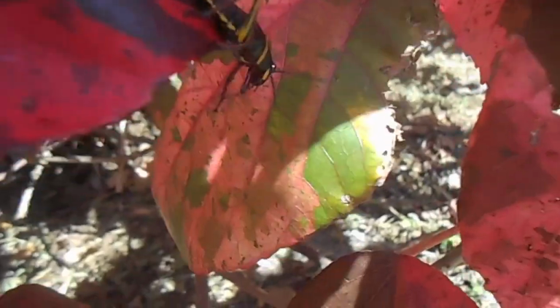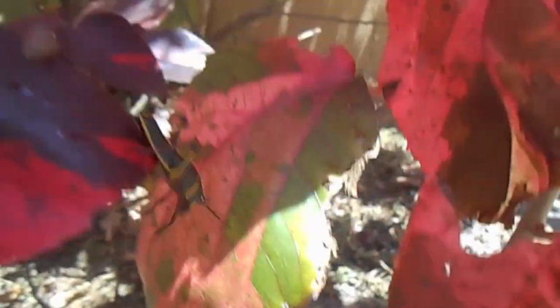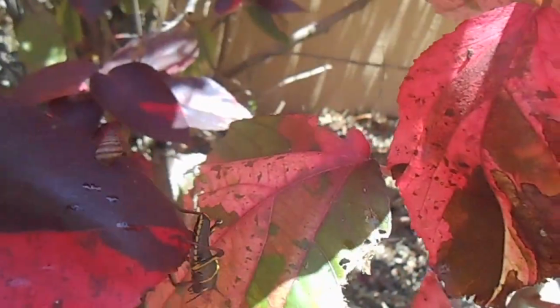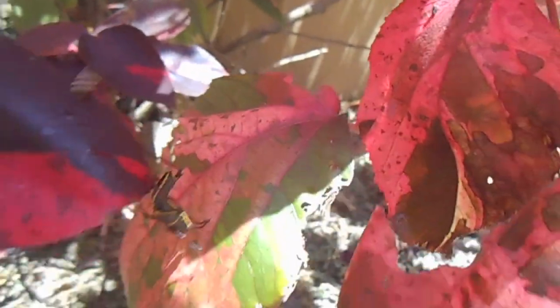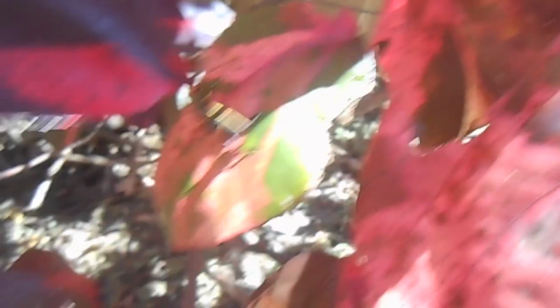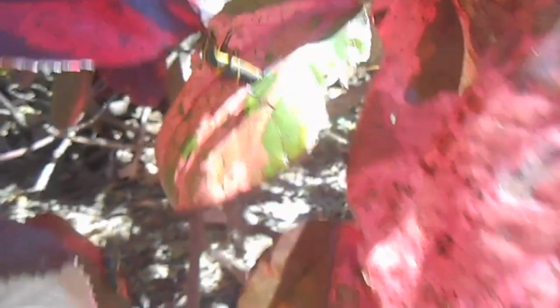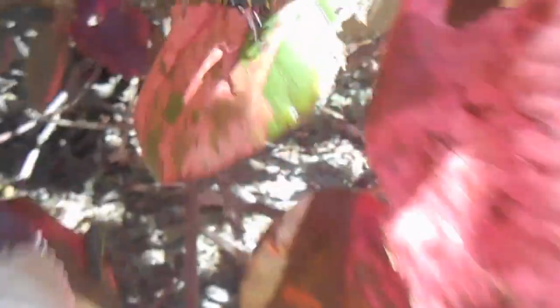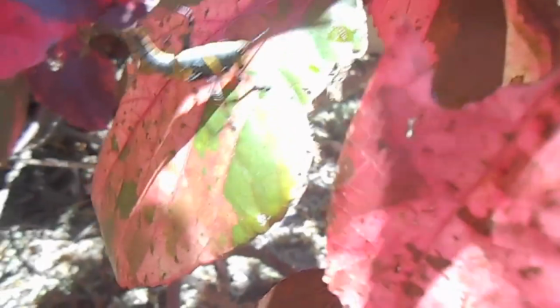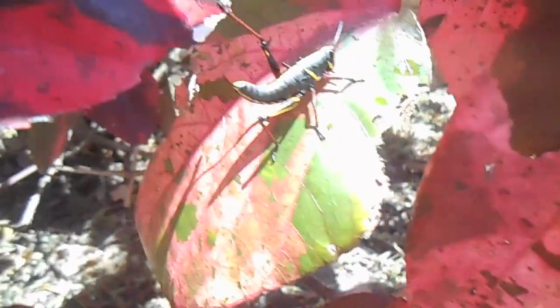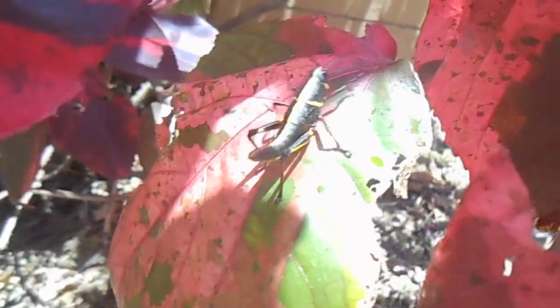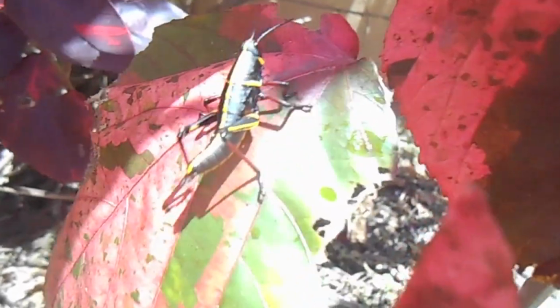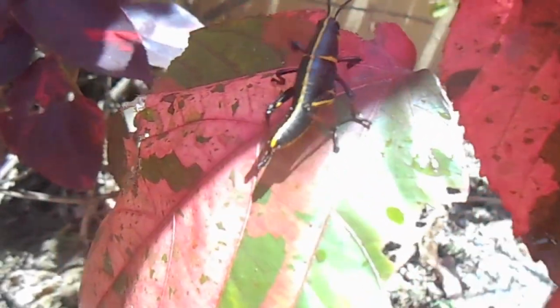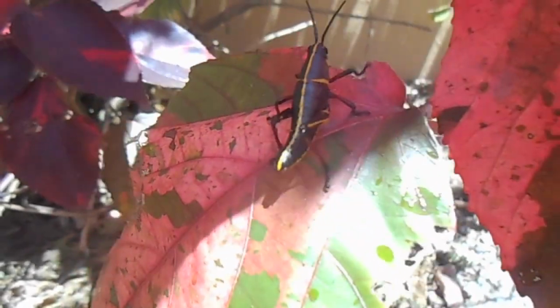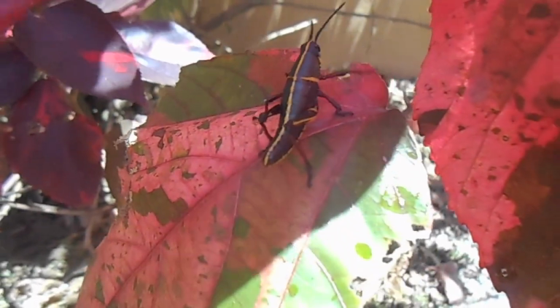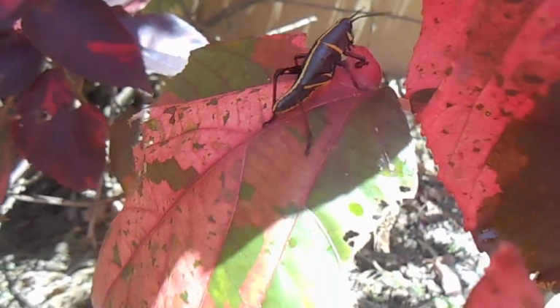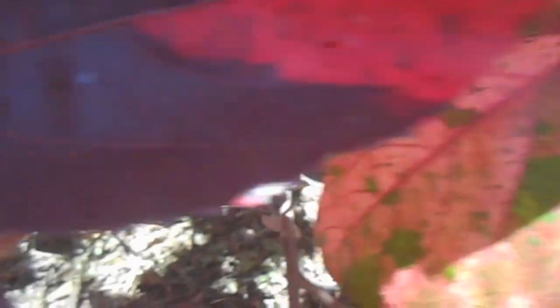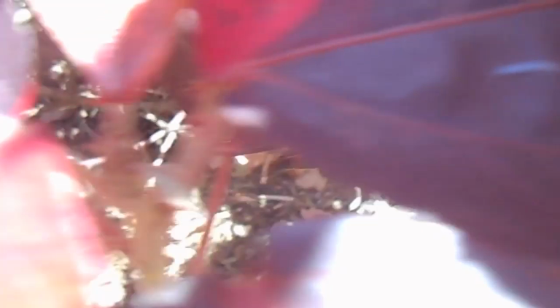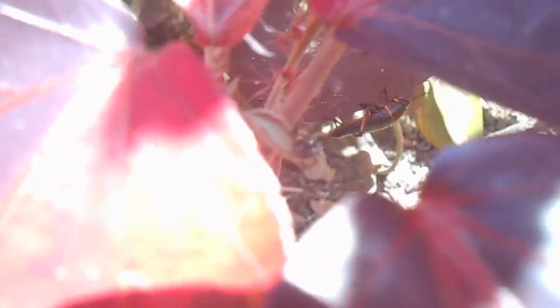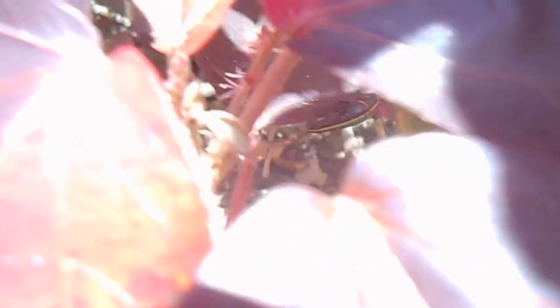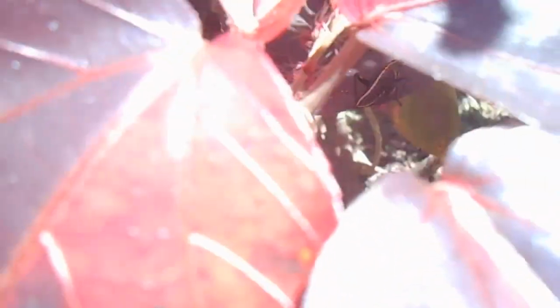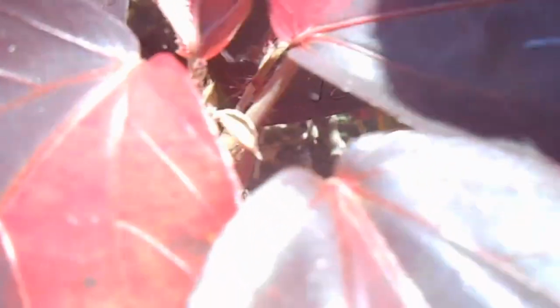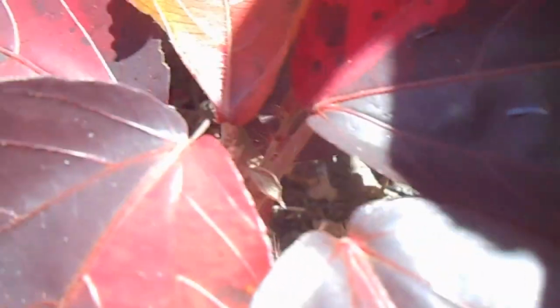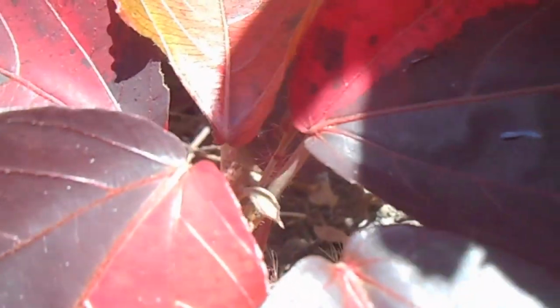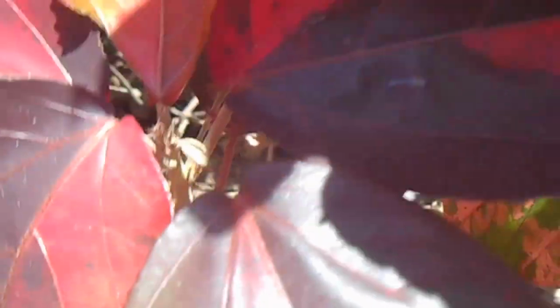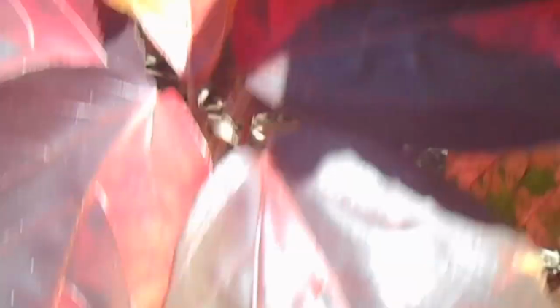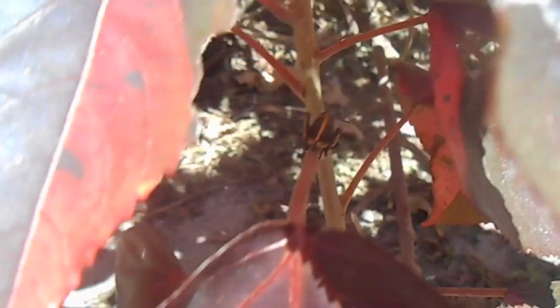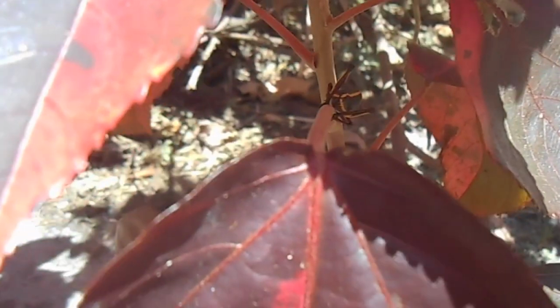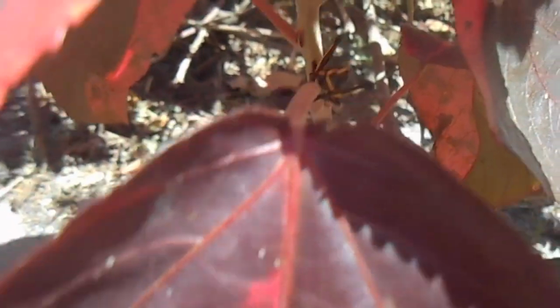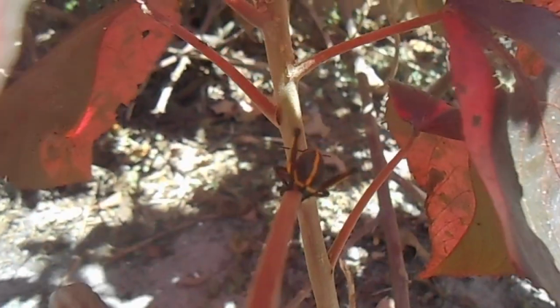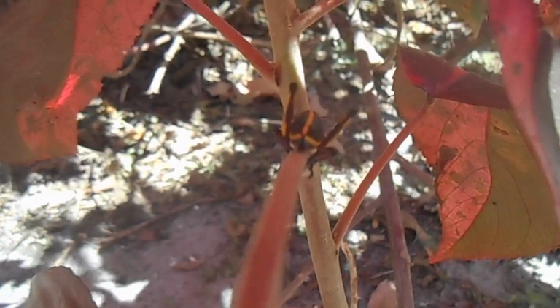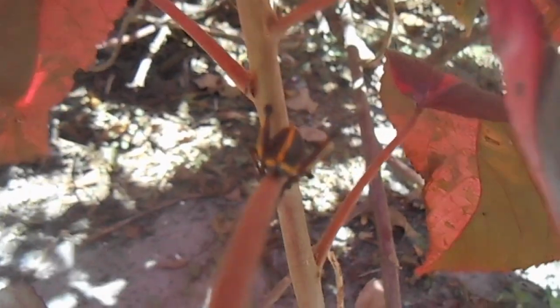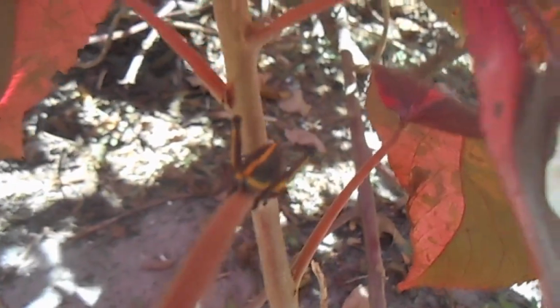The bigger they get, the more they start hopping around. So I find that depending on how big they've gotten, and the colony too, depends on how jumpy they are.